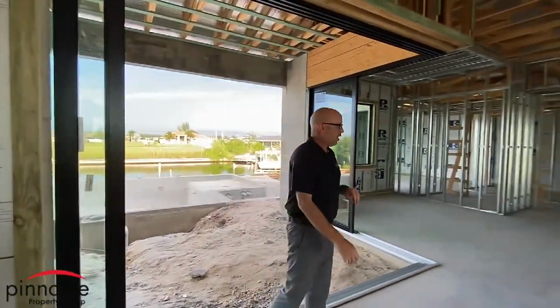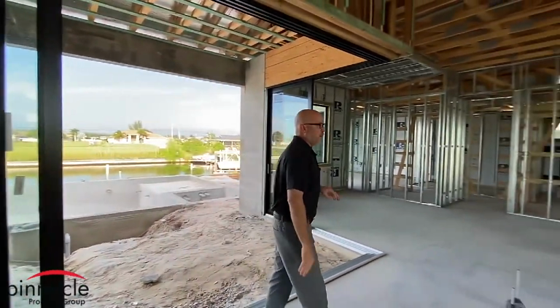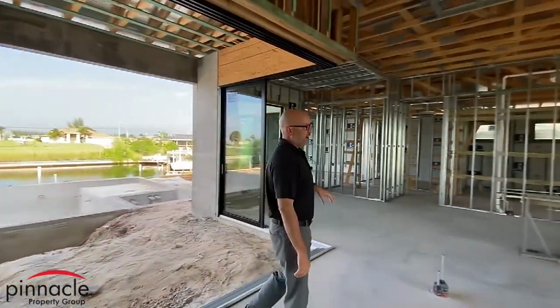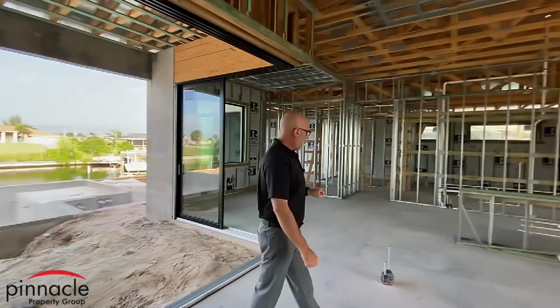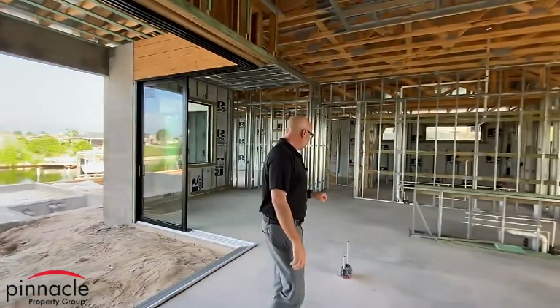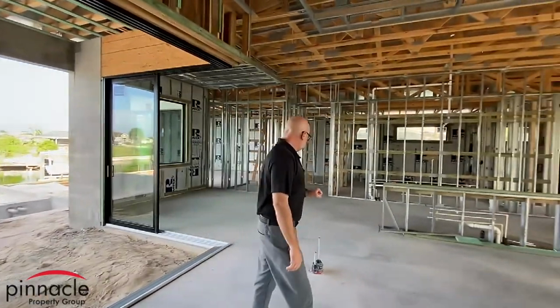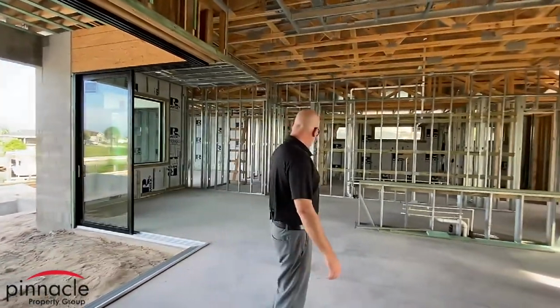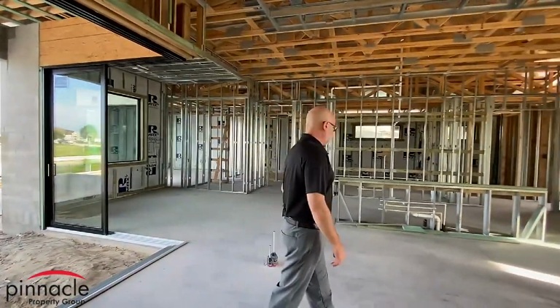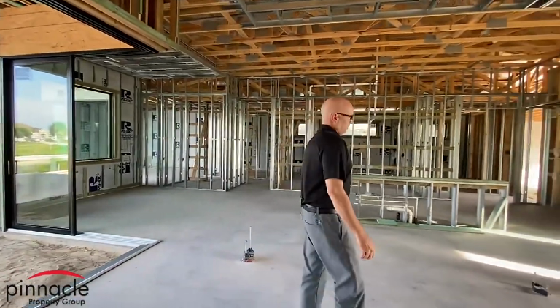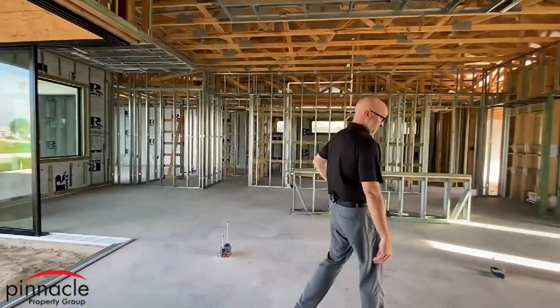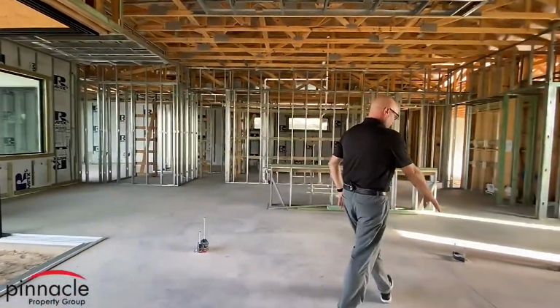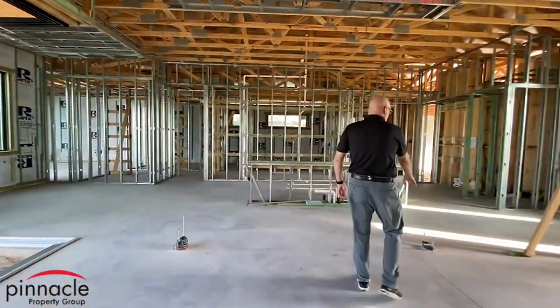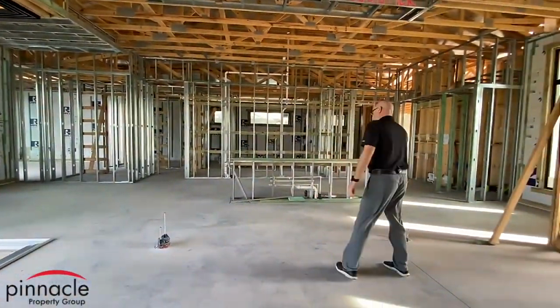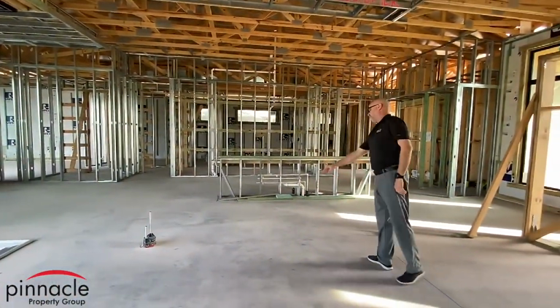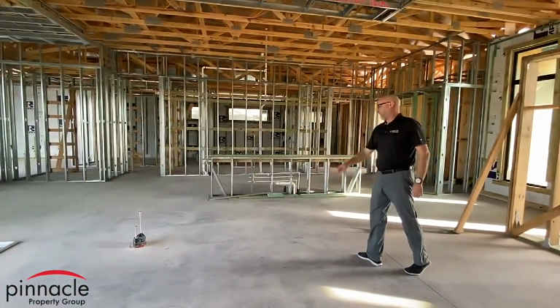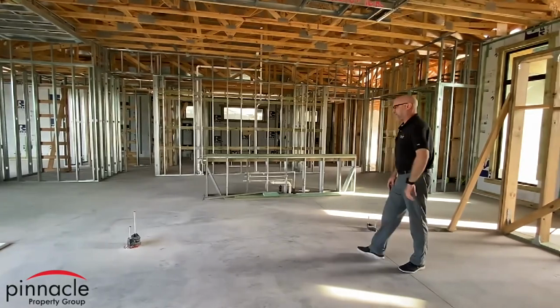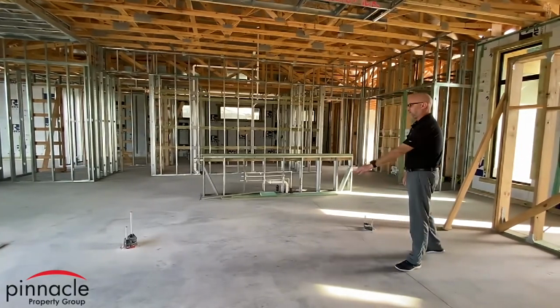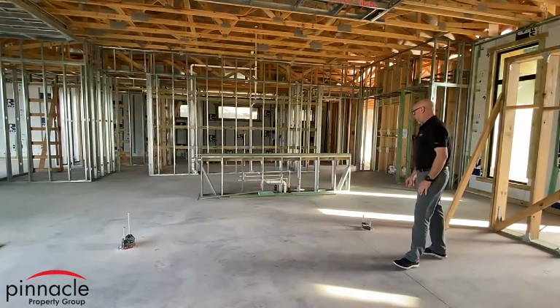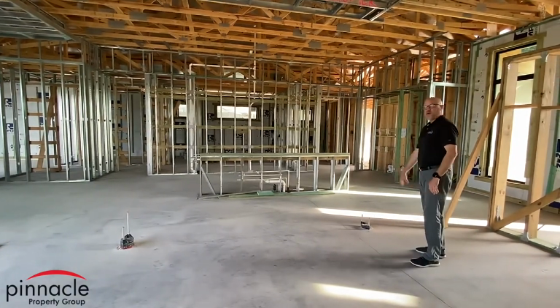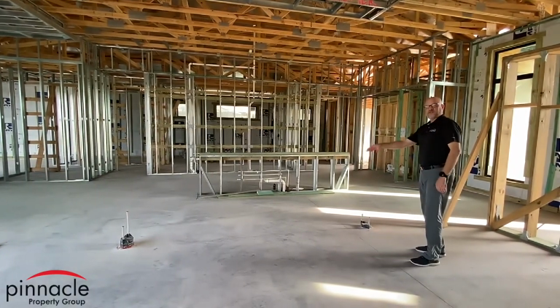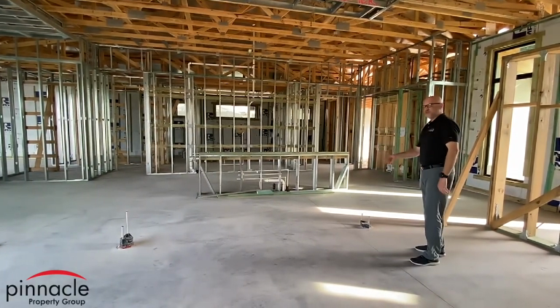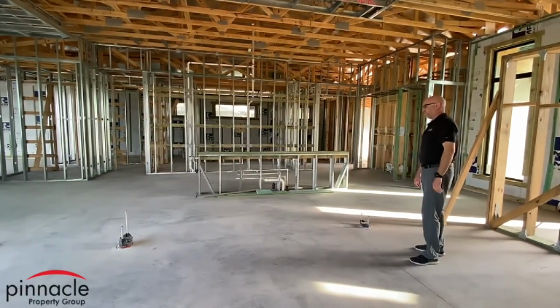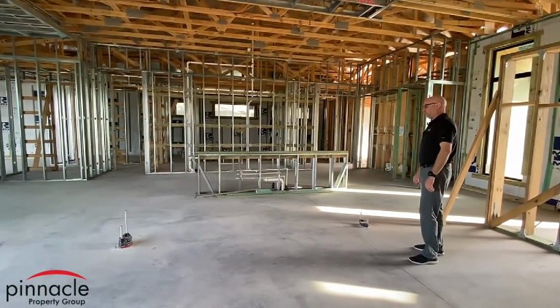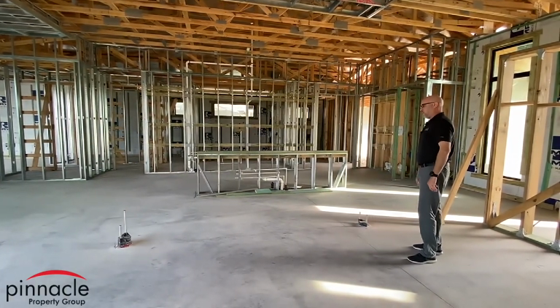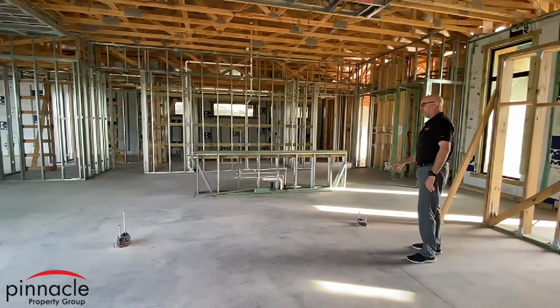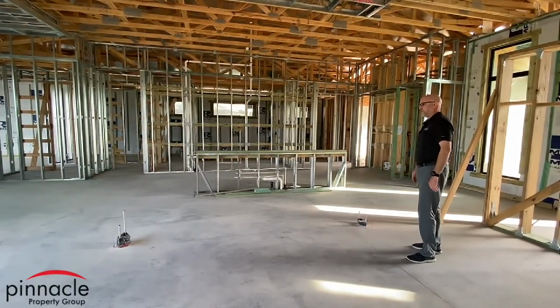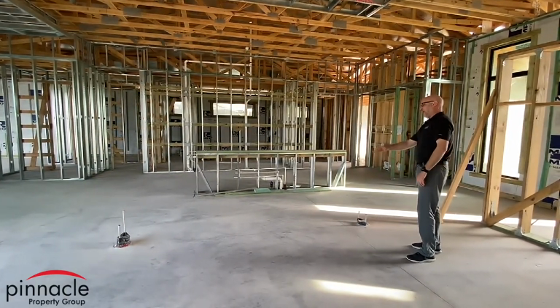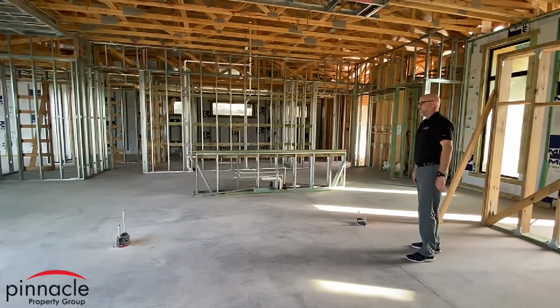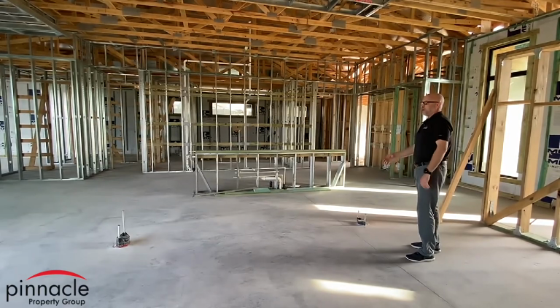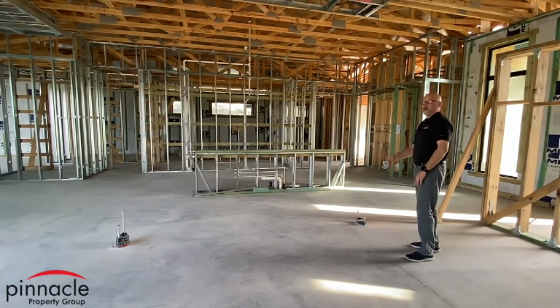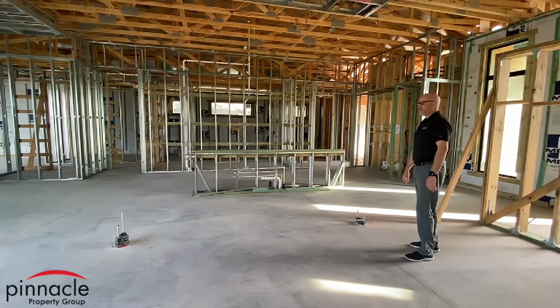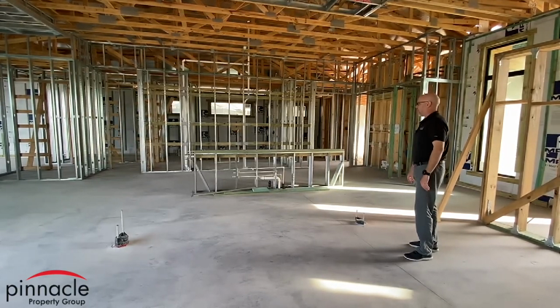Over here I have two floor outlets that are going to be on the floor. This is going to be set up for nightlights or any type of reclining chair if I decide to go that way.